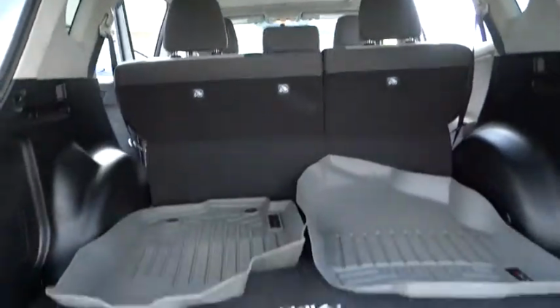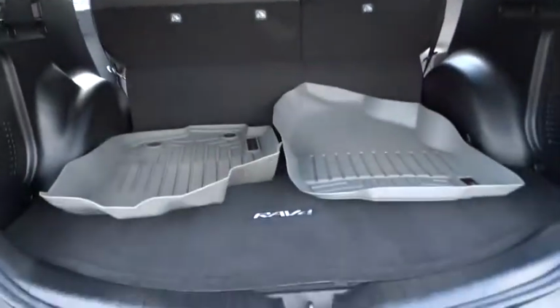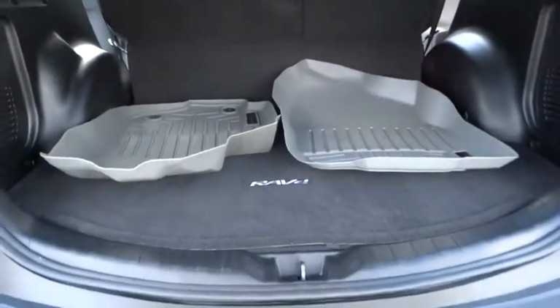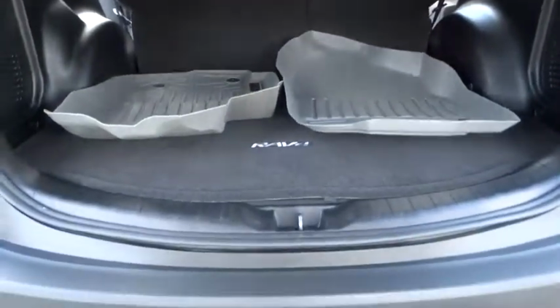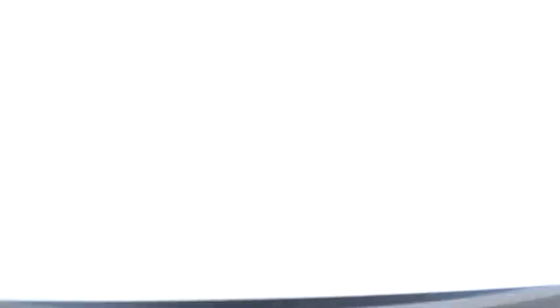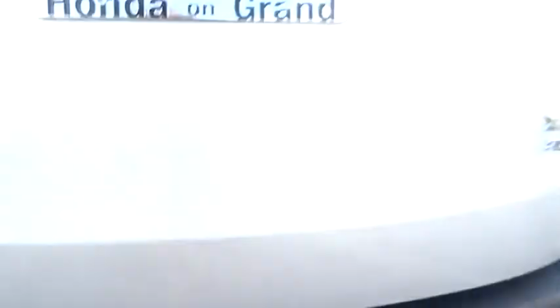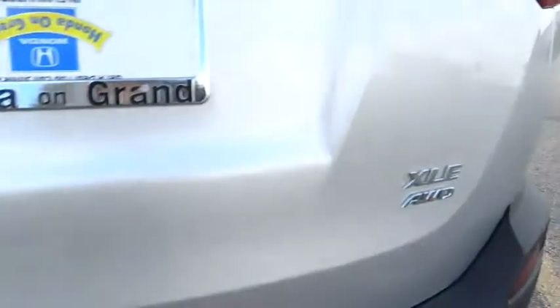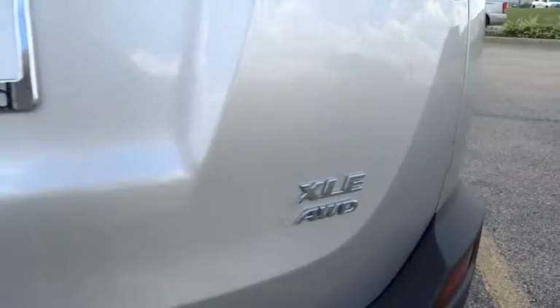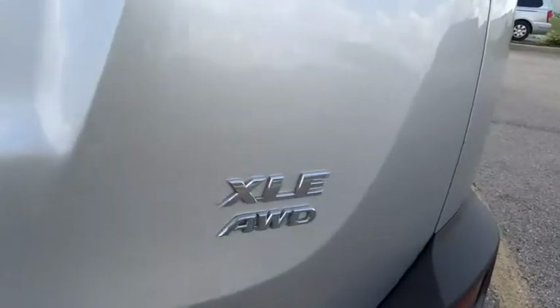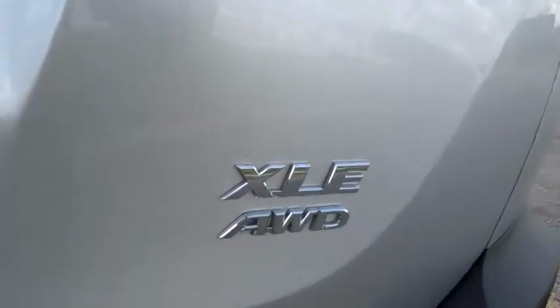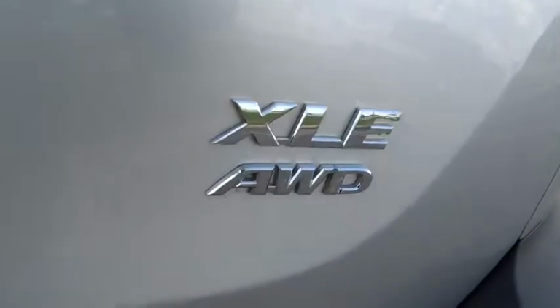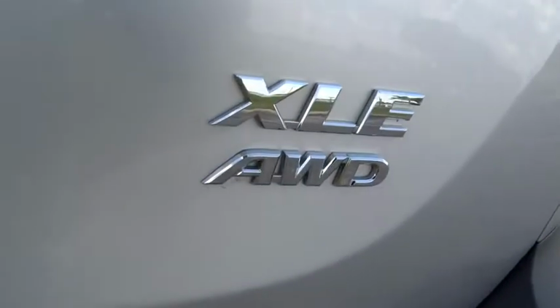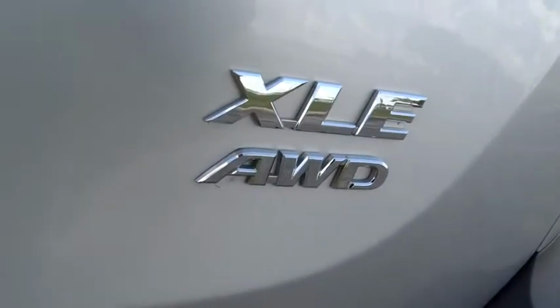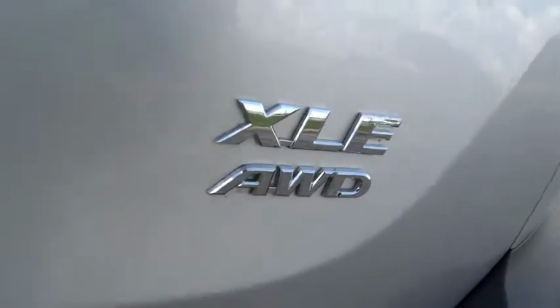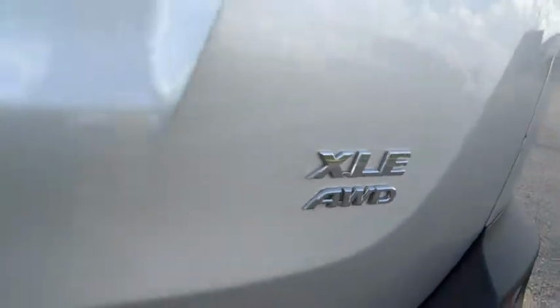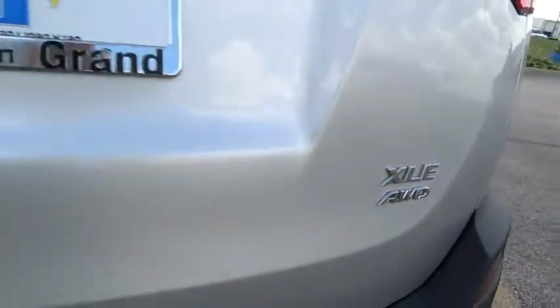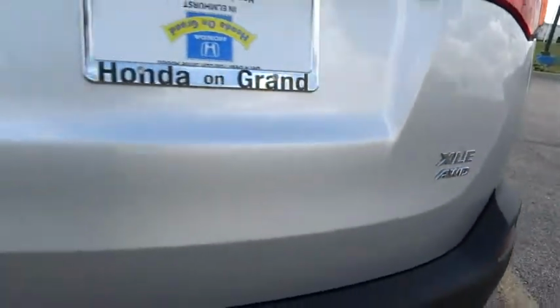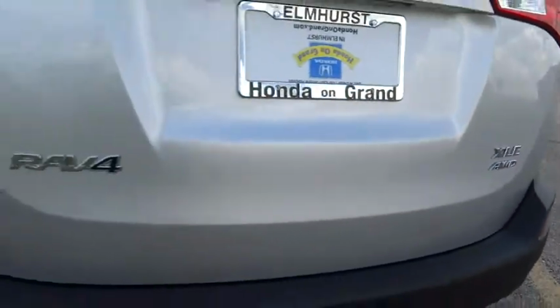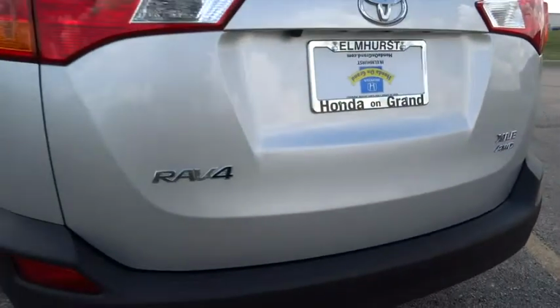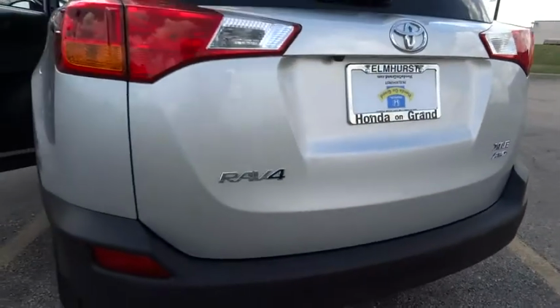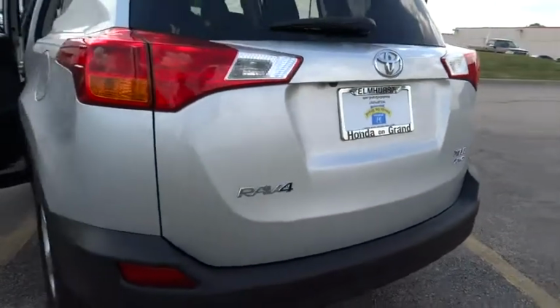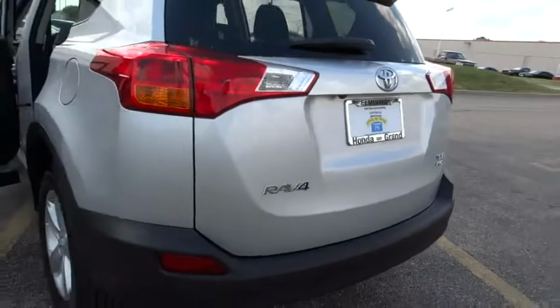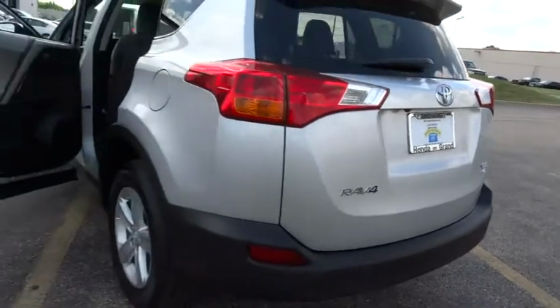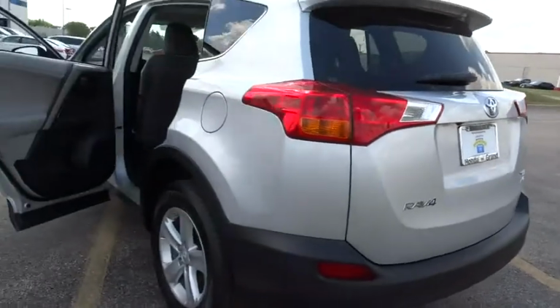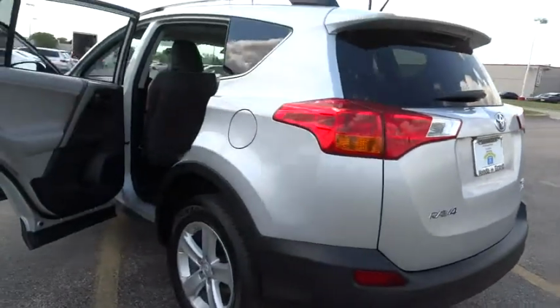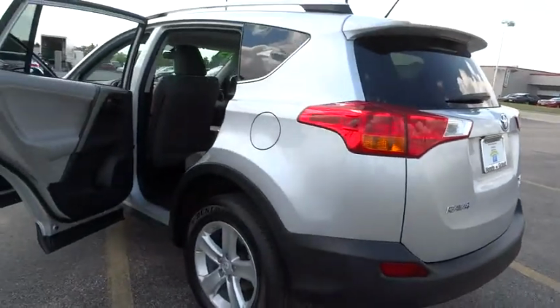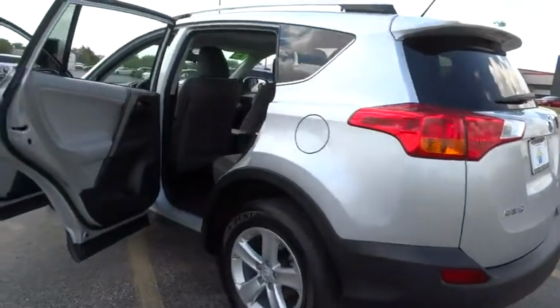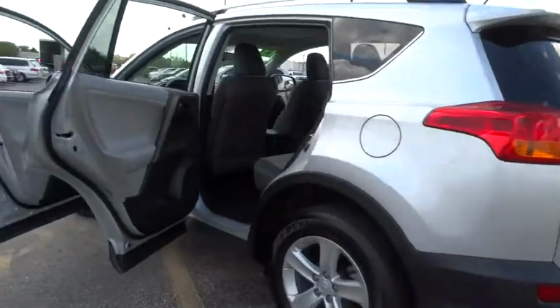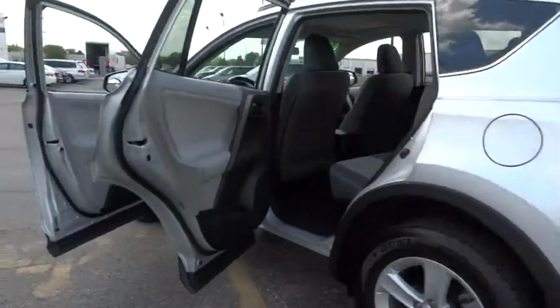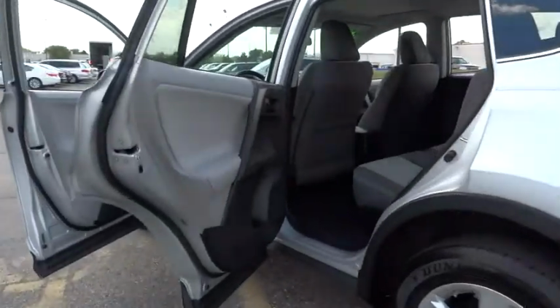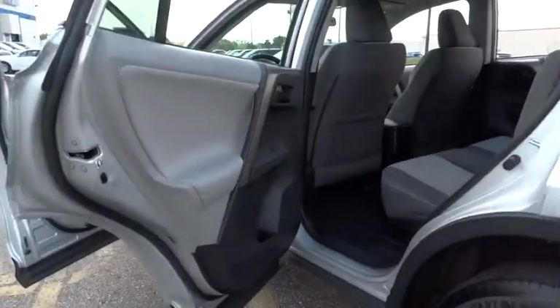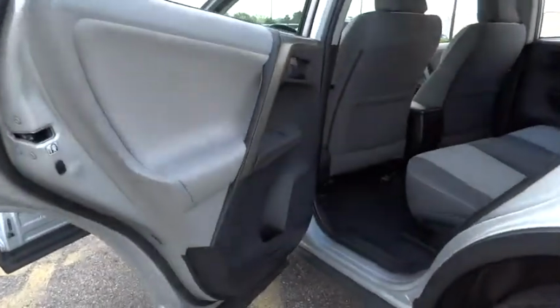This vehicle is Carfax certified, one owner, and qualifies for Carfax's buy-back guarantee. This vehicle offers reliability and good looks at a great price. Come in and take a test drive today.